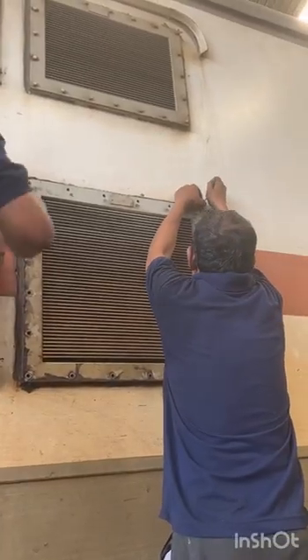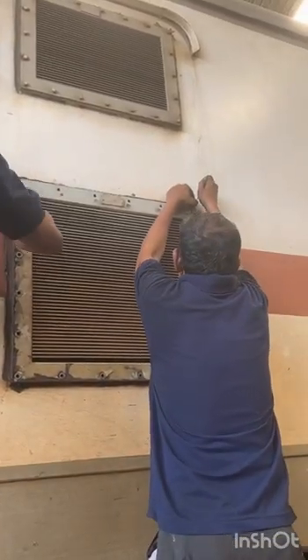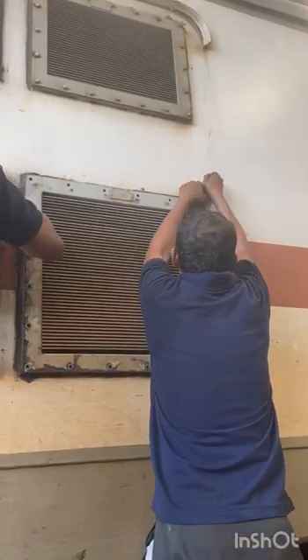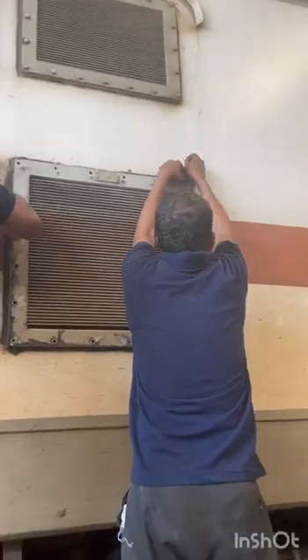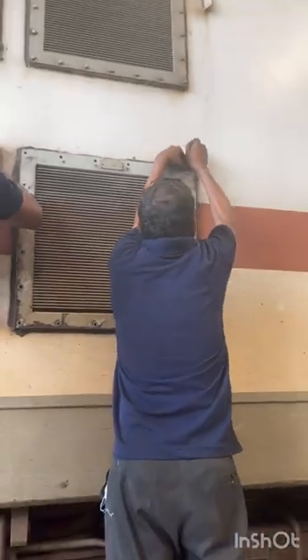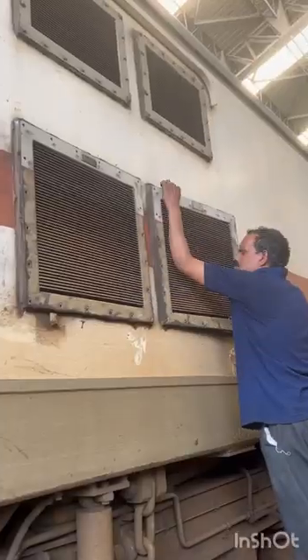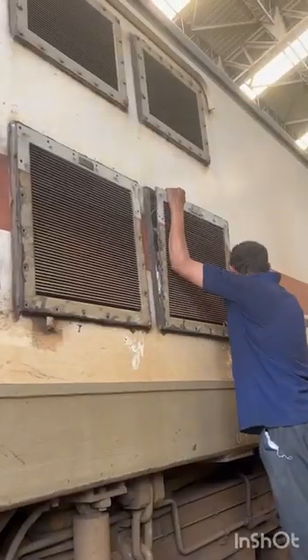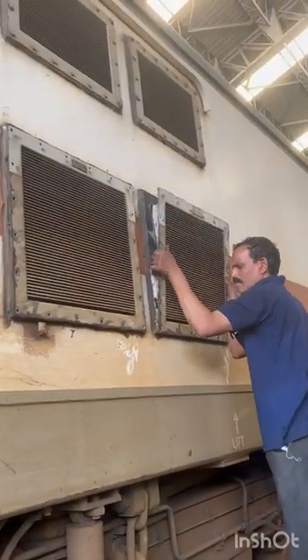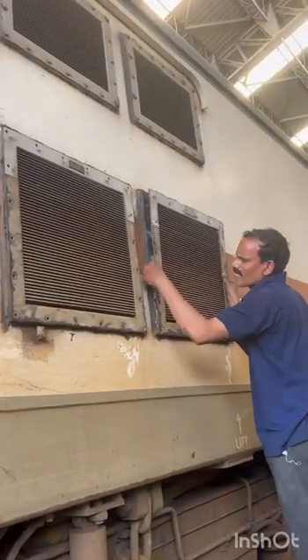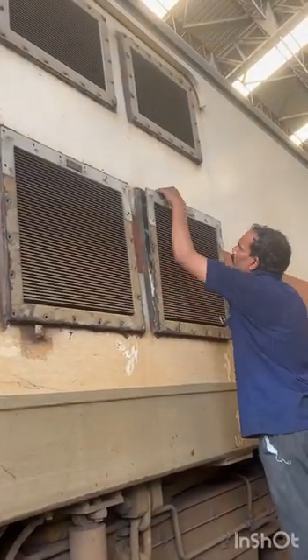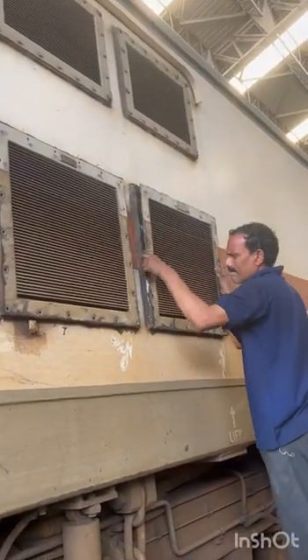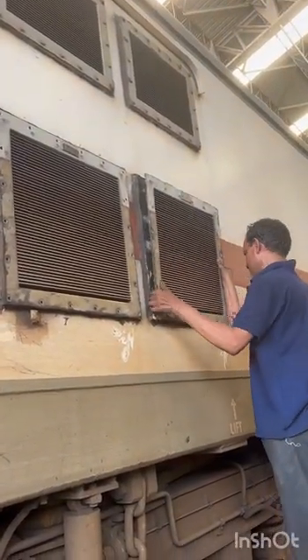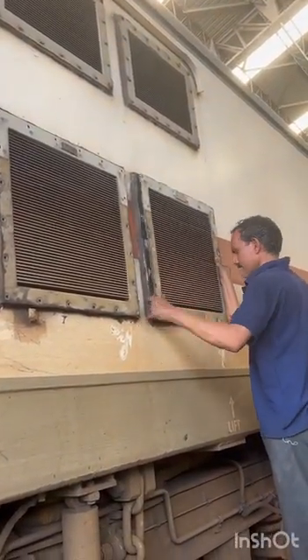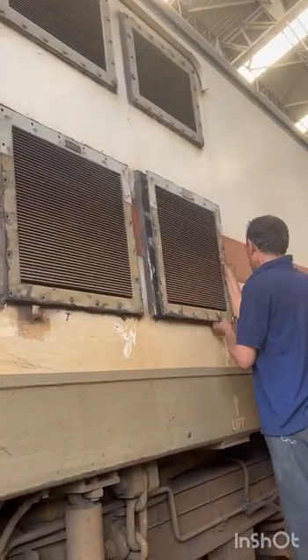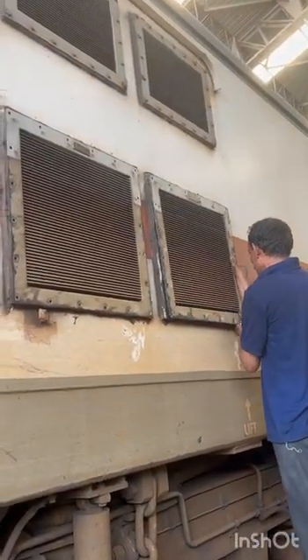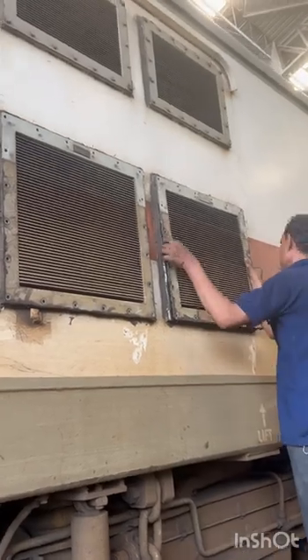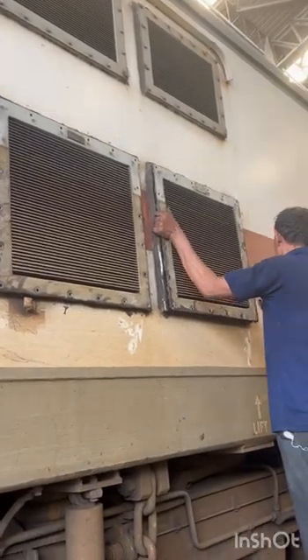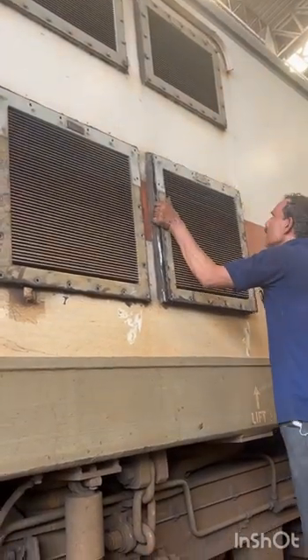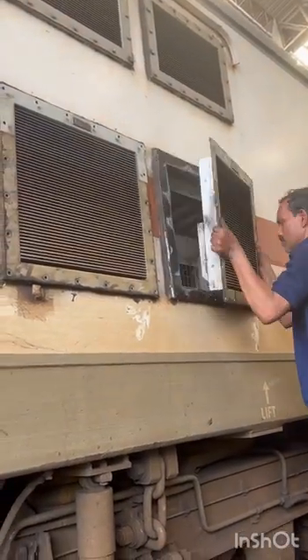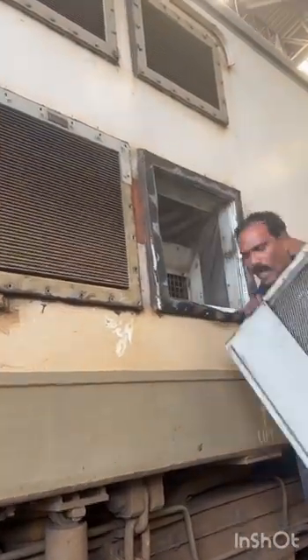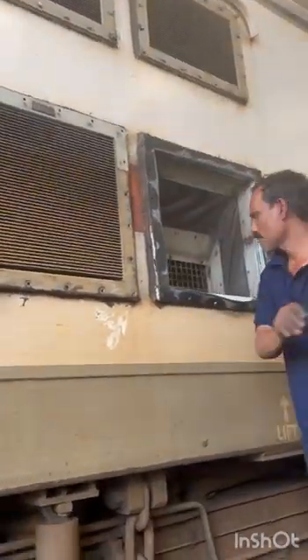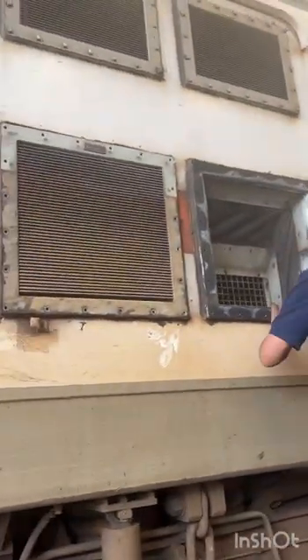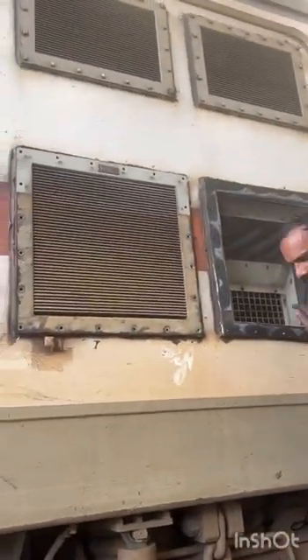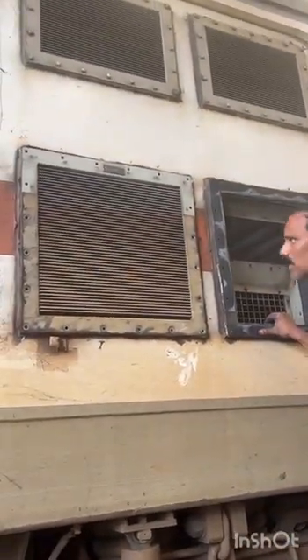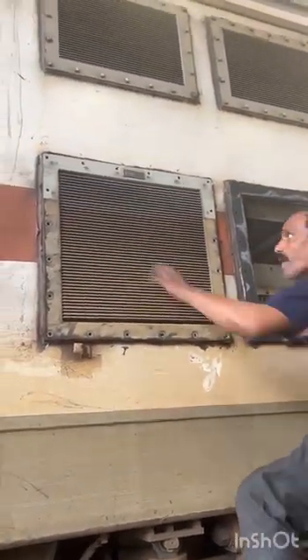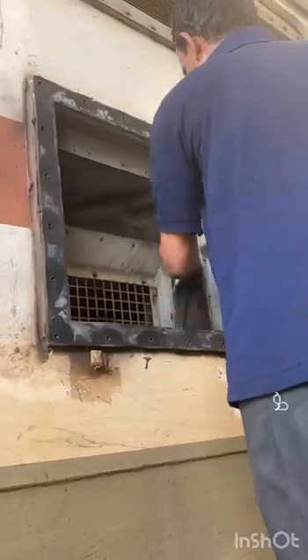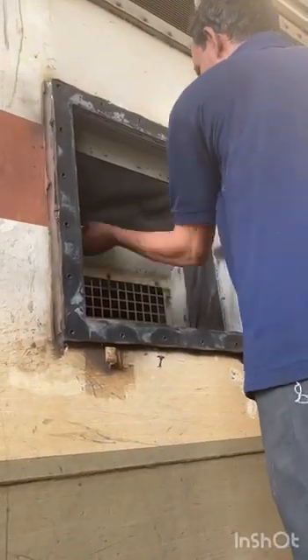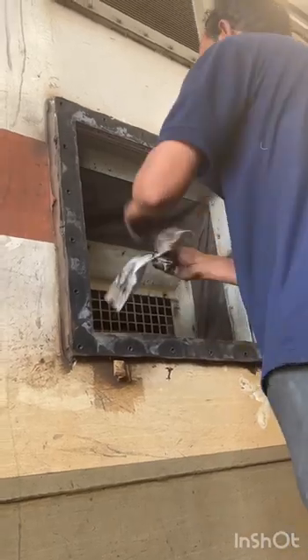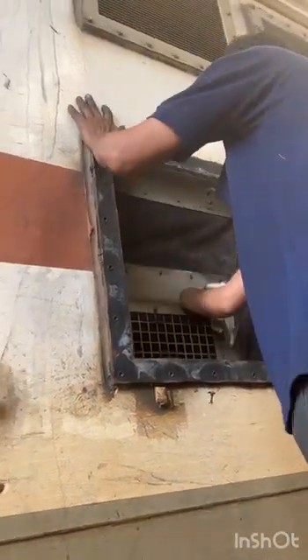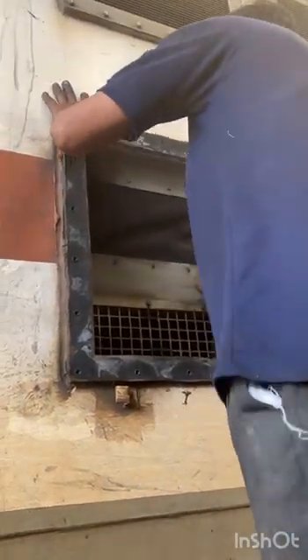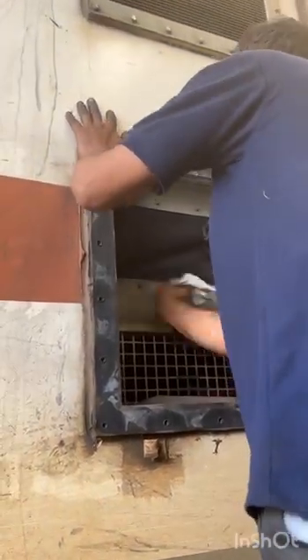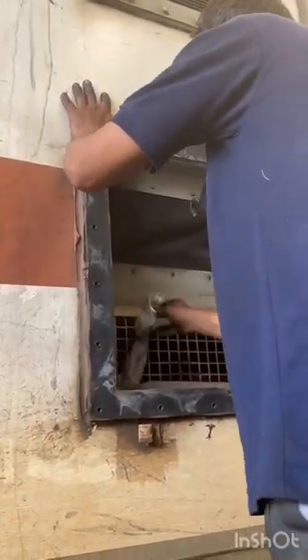First, remove the suction filter with the help of spanners. After removing the filter, clean the remaining portion.